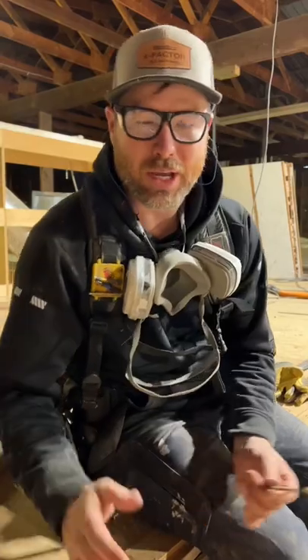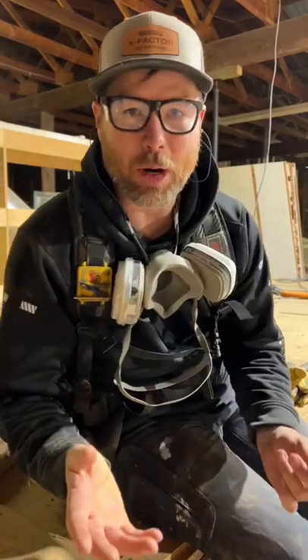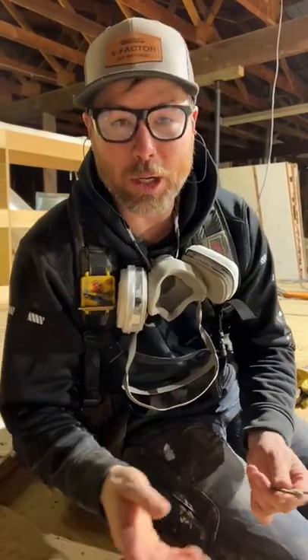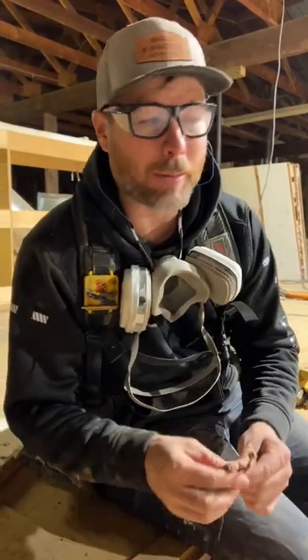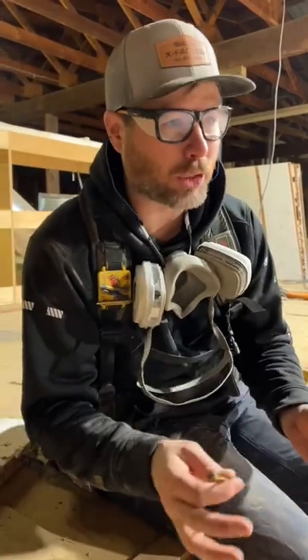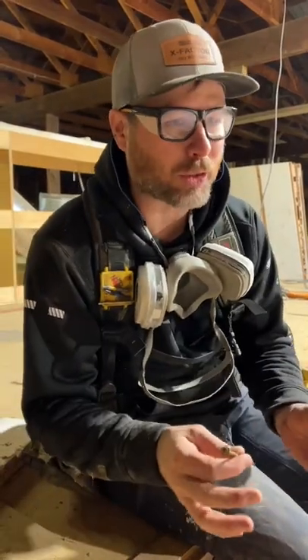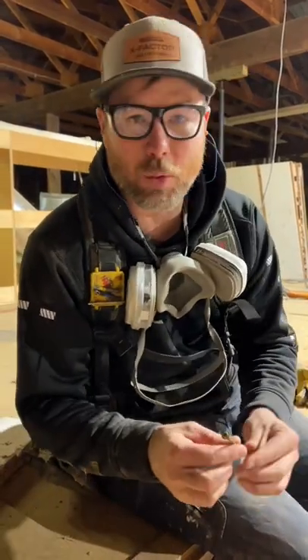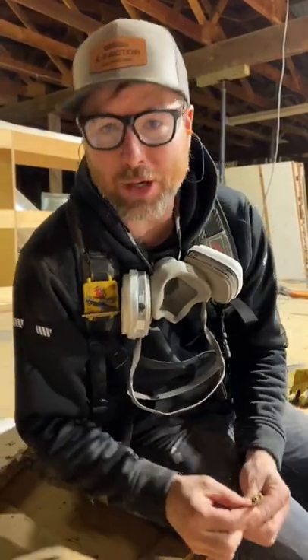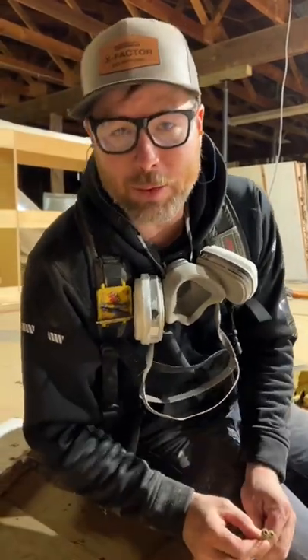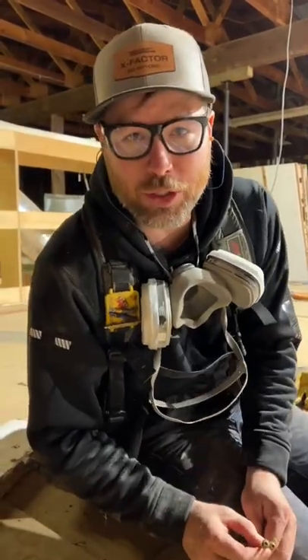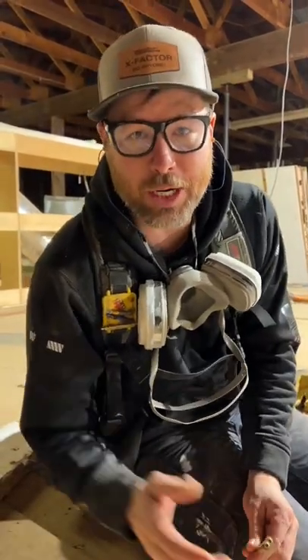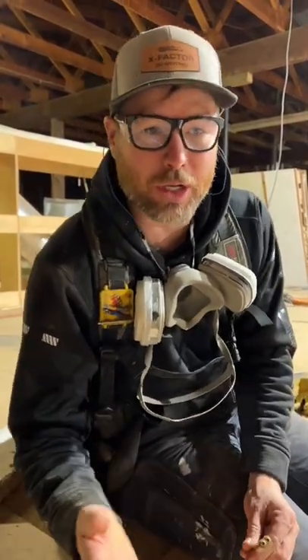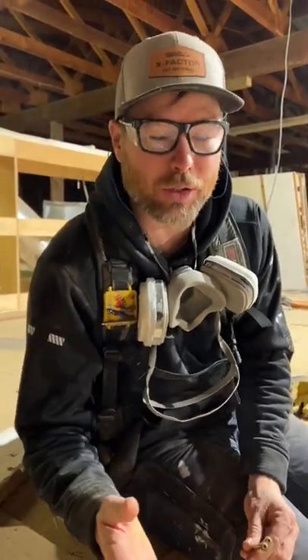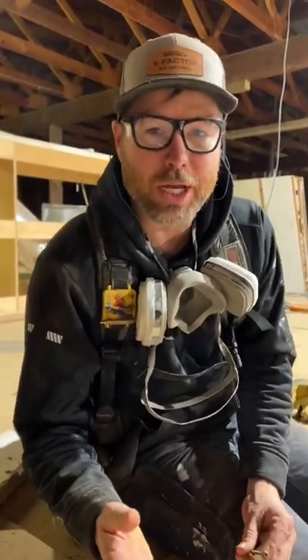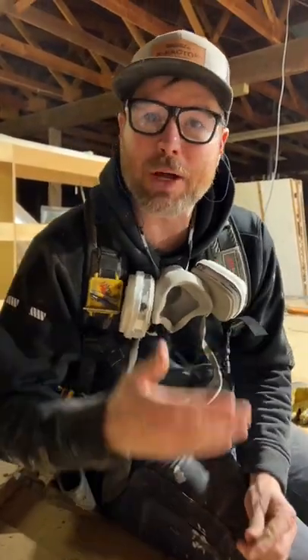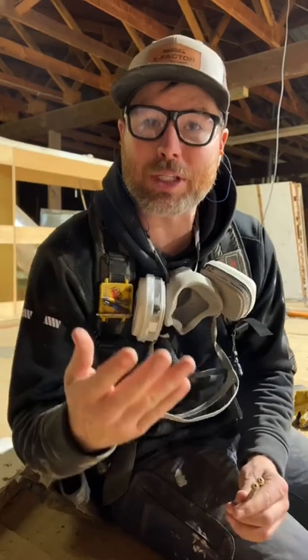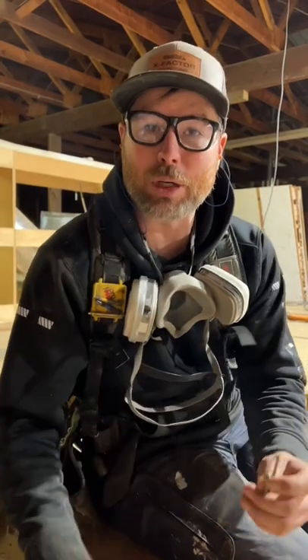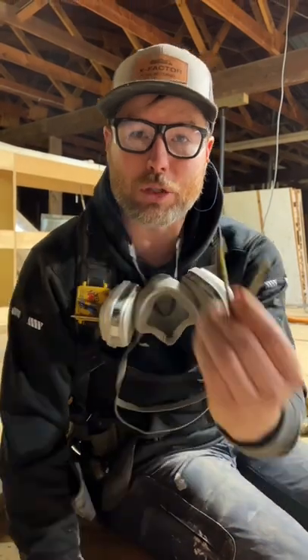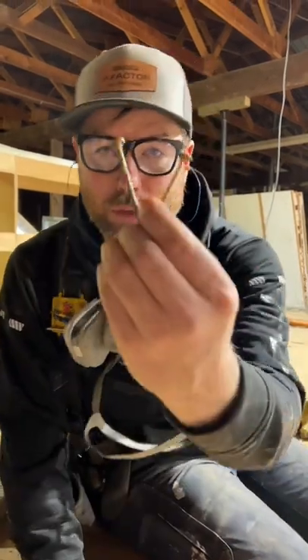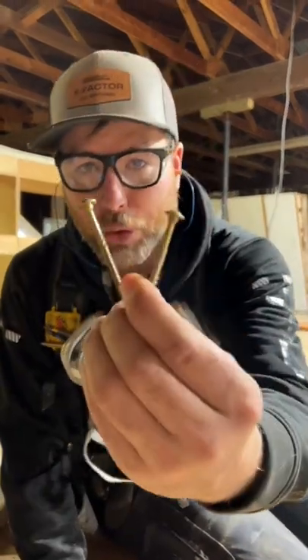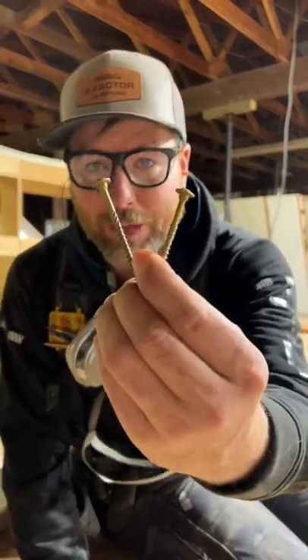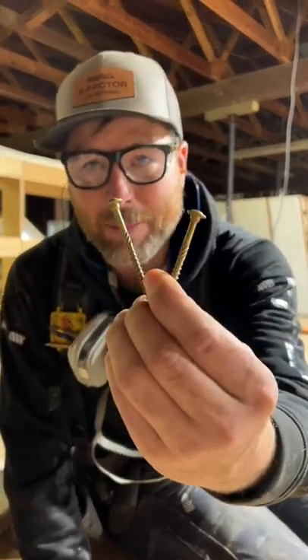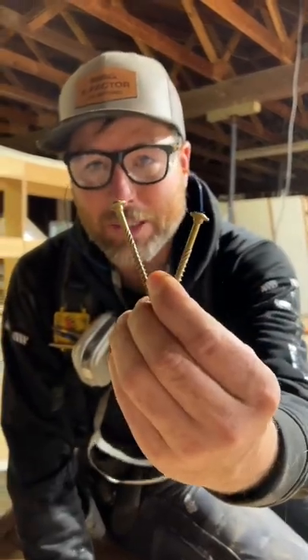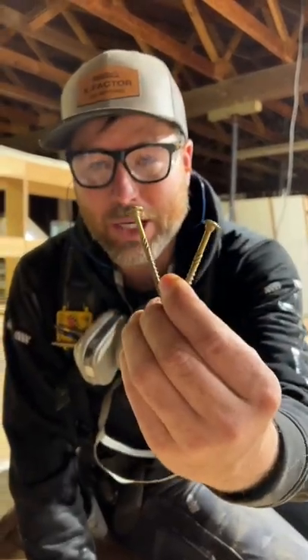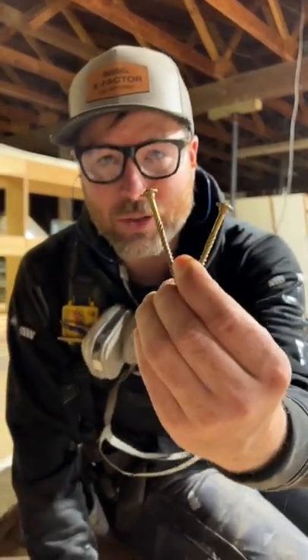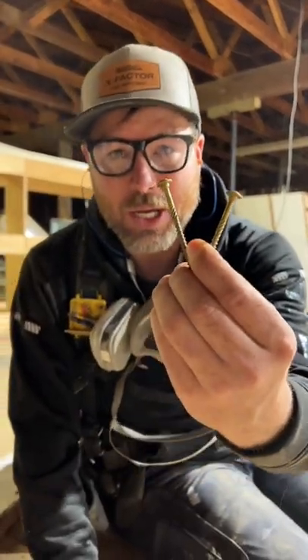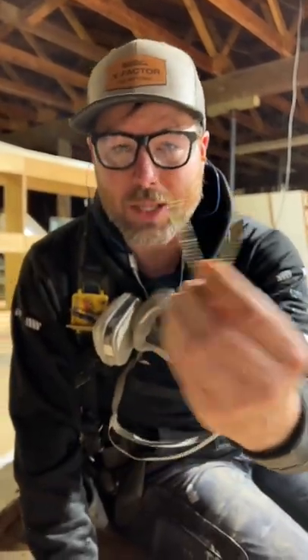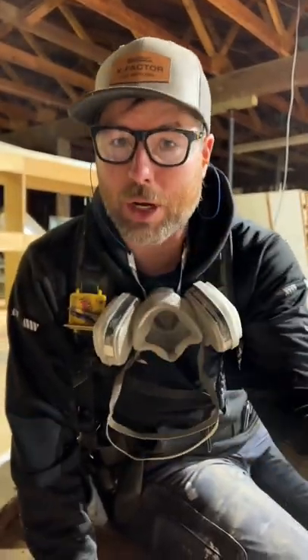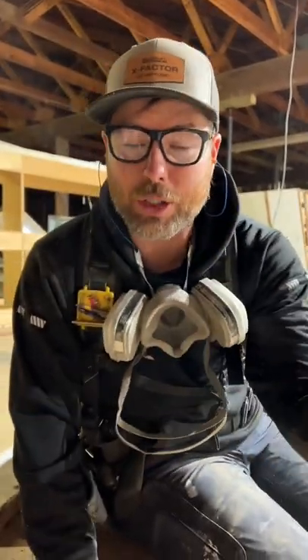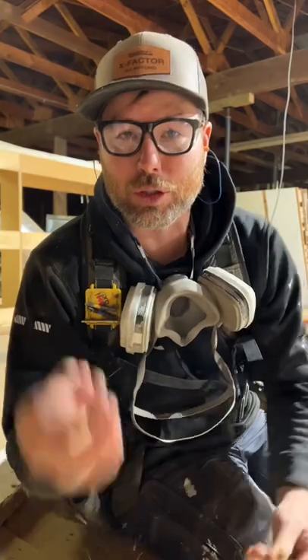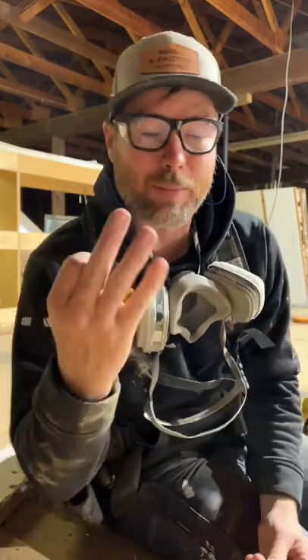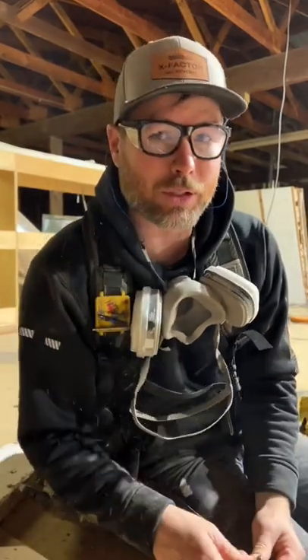Hey, I'm Eric Perkins. I'm a contractor, and one of the very common questions we get in our videos is how do we decide when to use screws in framing instead of nails? And that's a great question. There's three main answers.